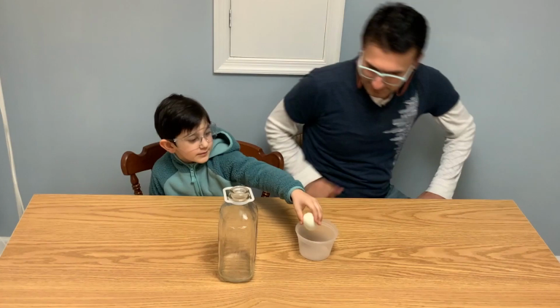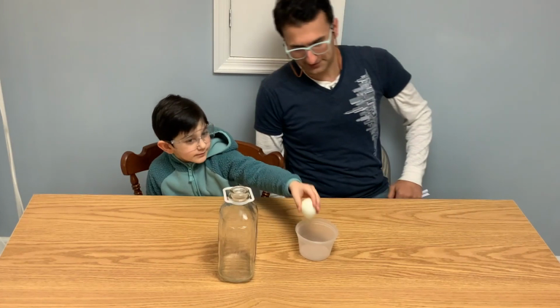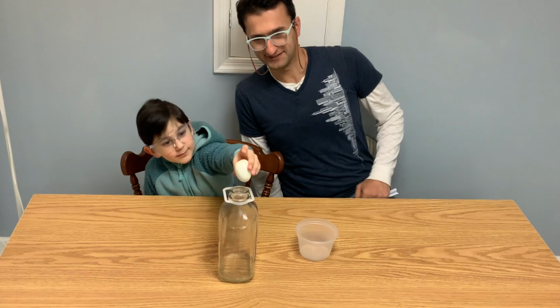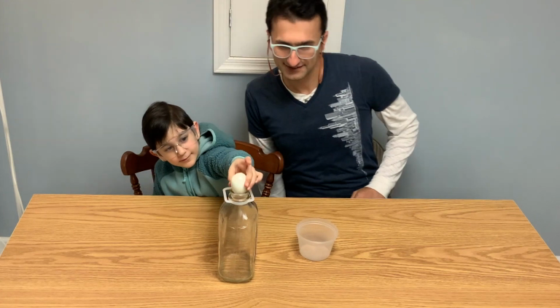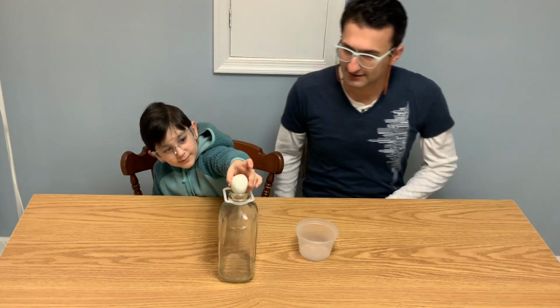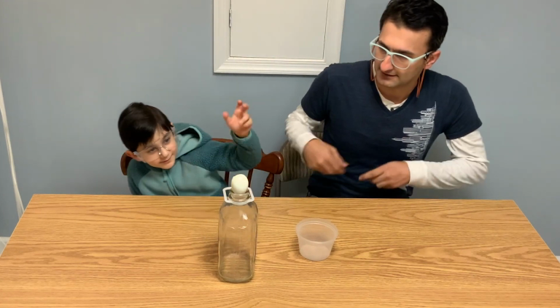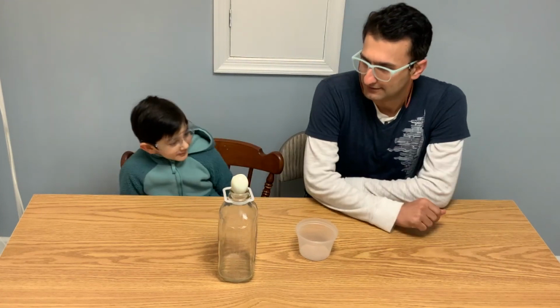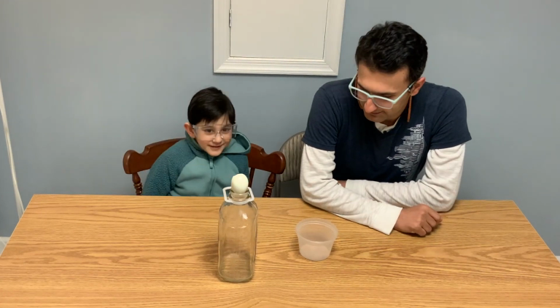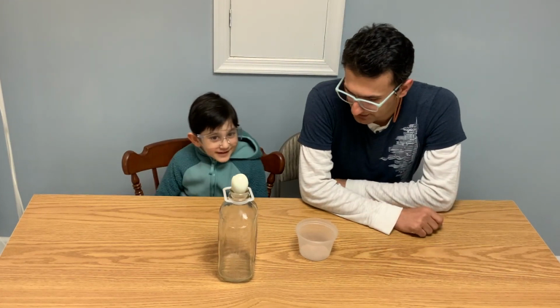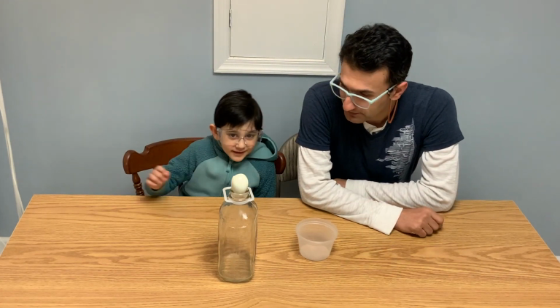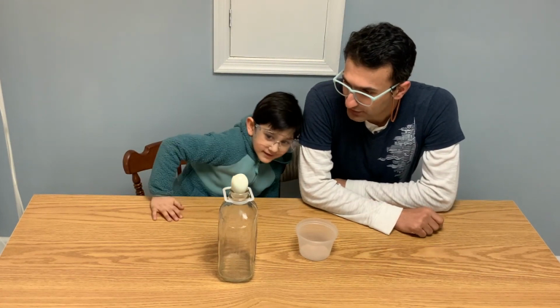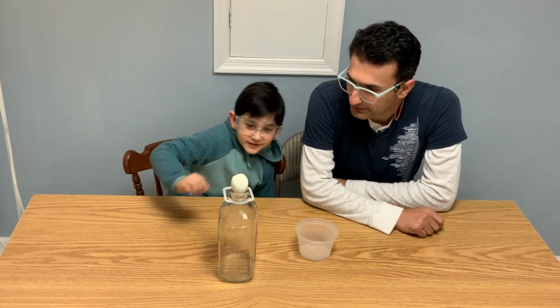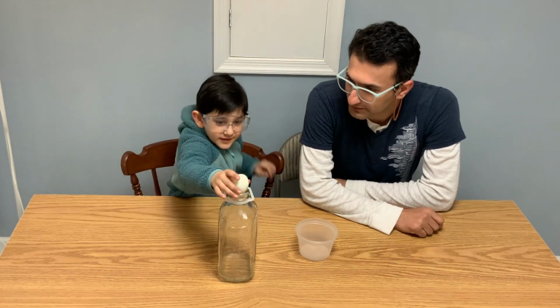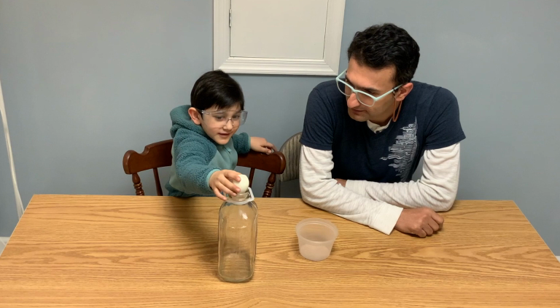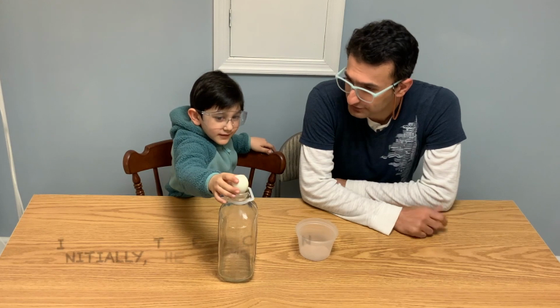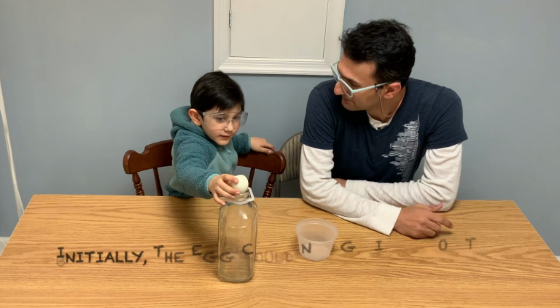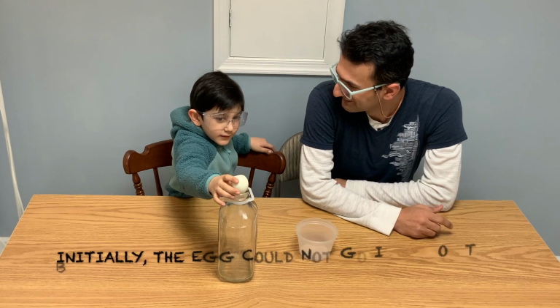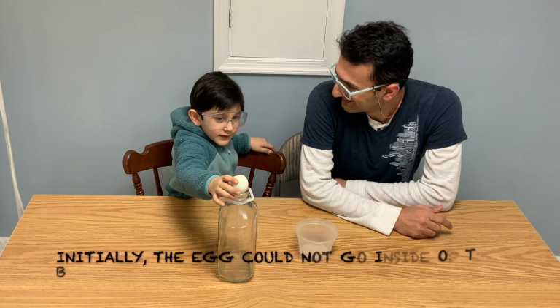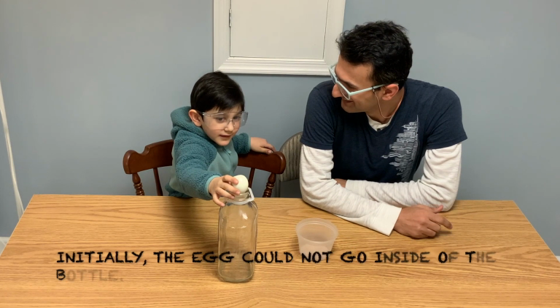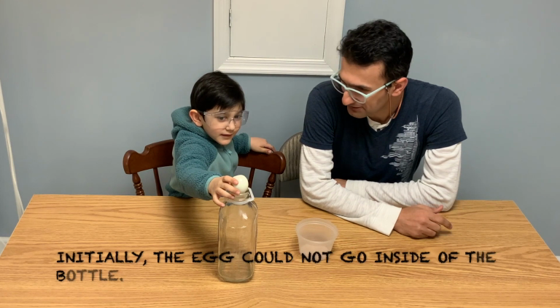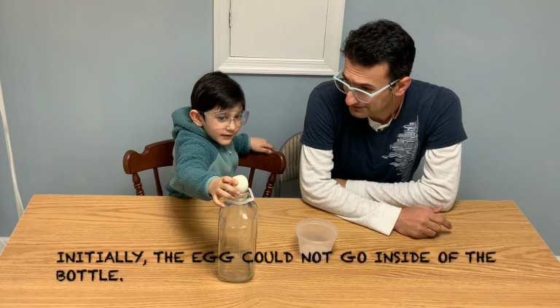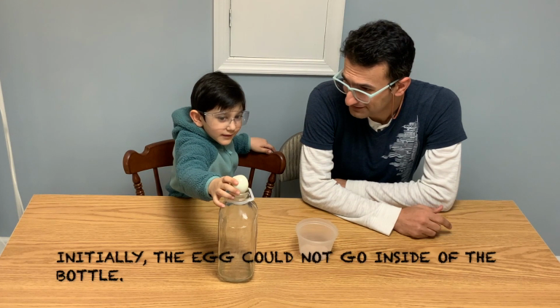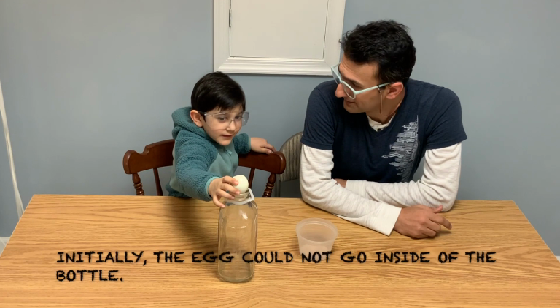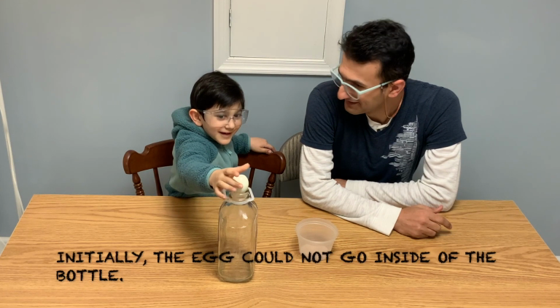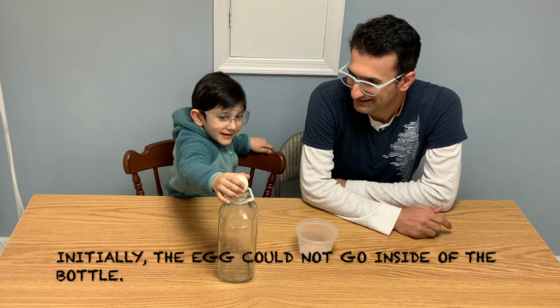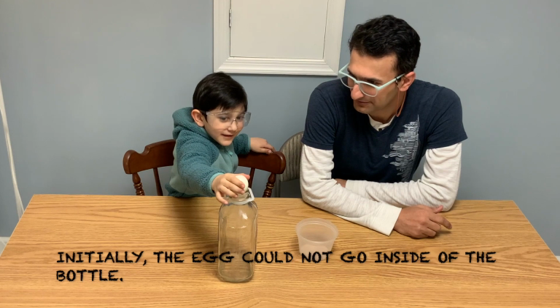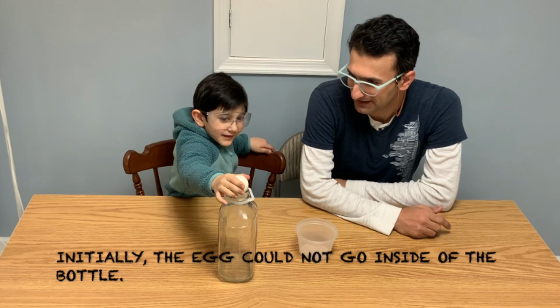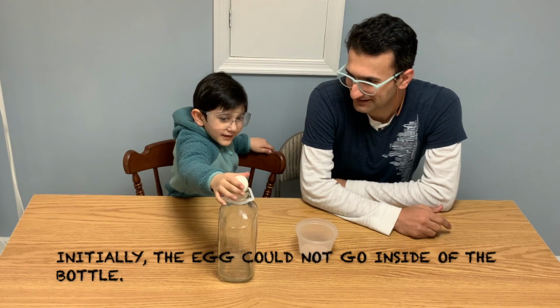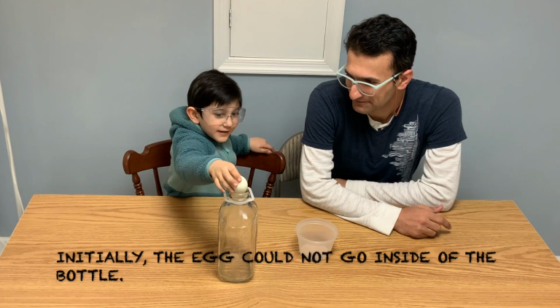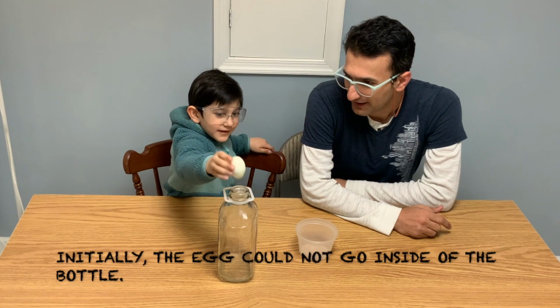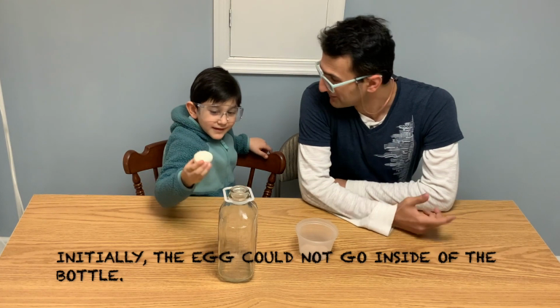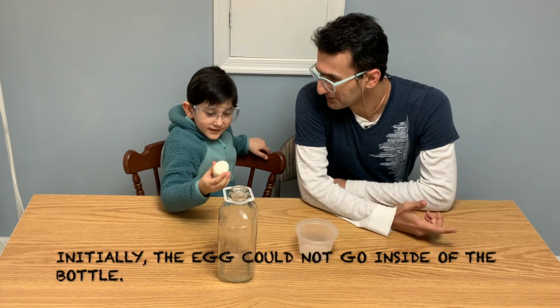Hello everyone! For today's video, we decided to run a fun experiment. We wanted to place a boiled egg inside of the bottle, but initially we could not because the egg was too big.